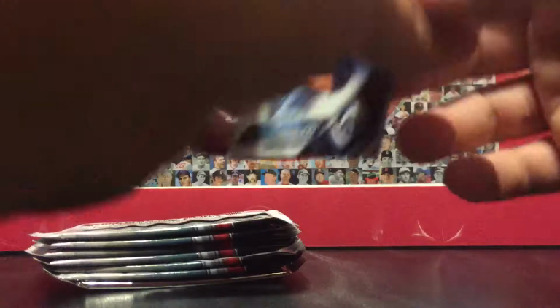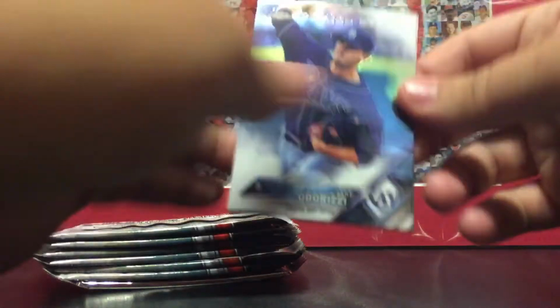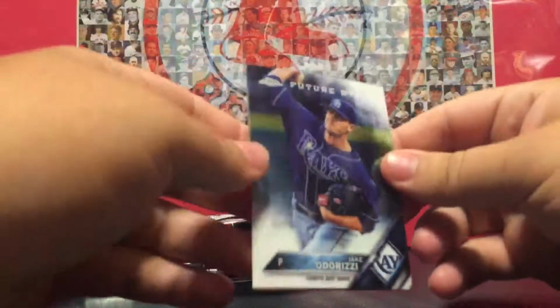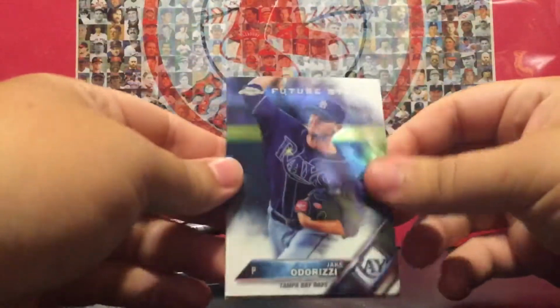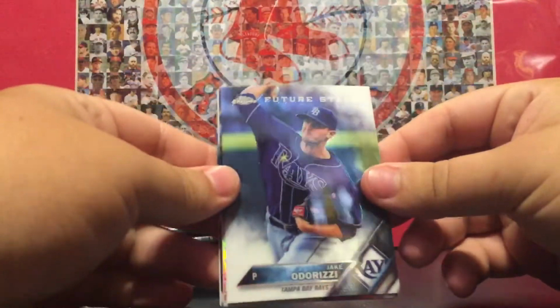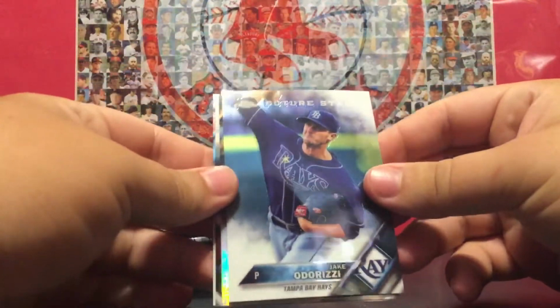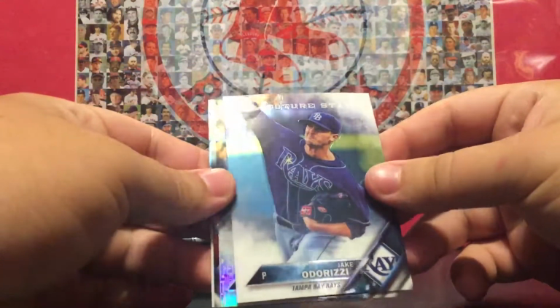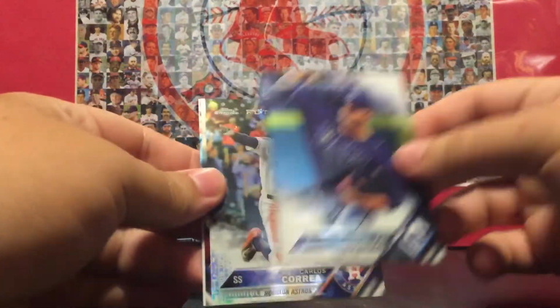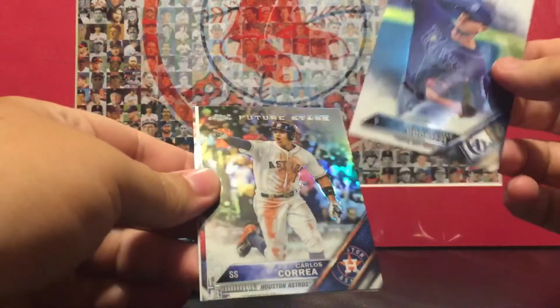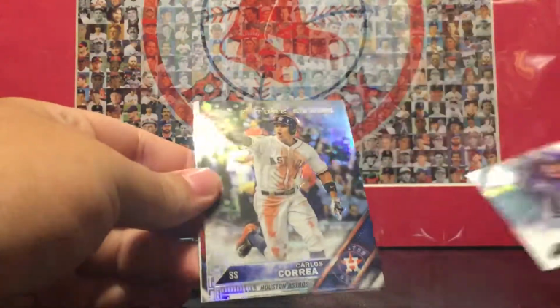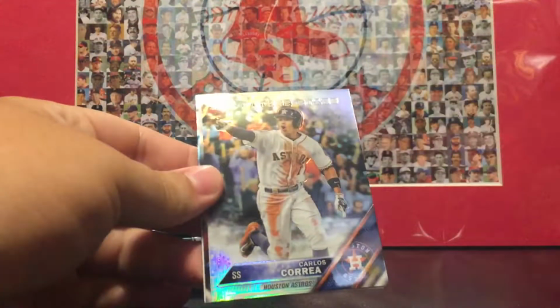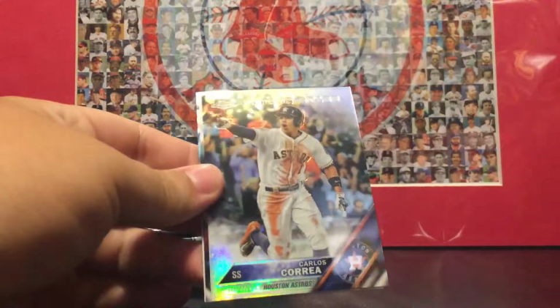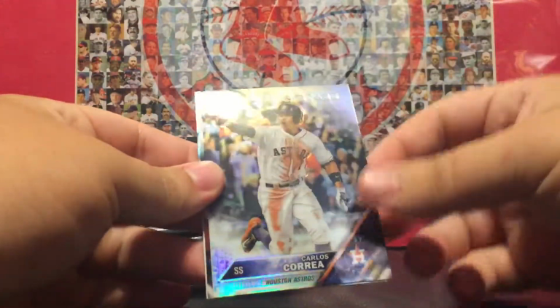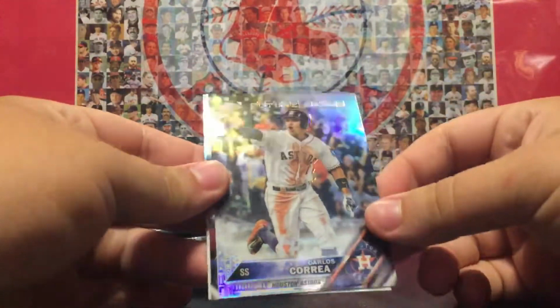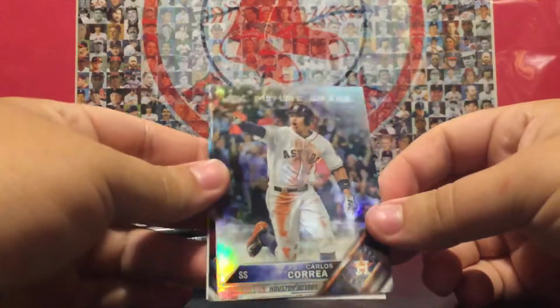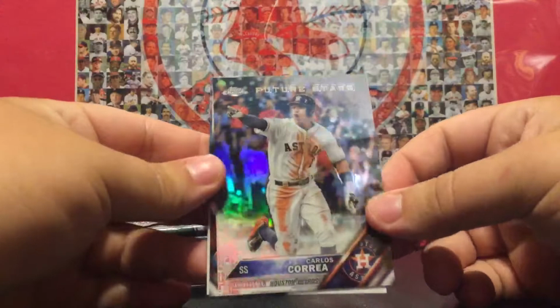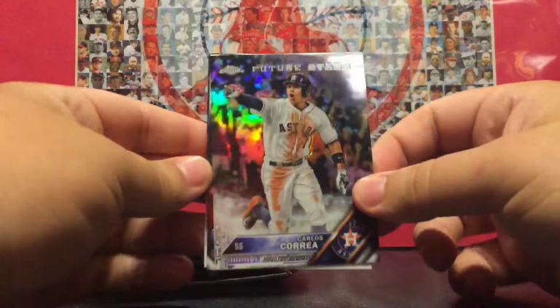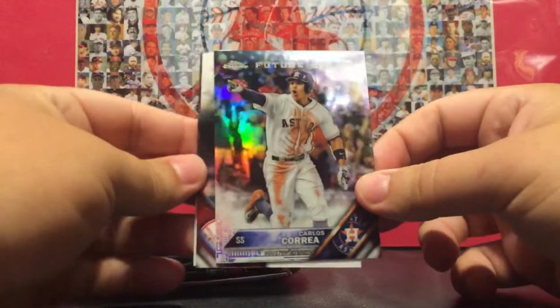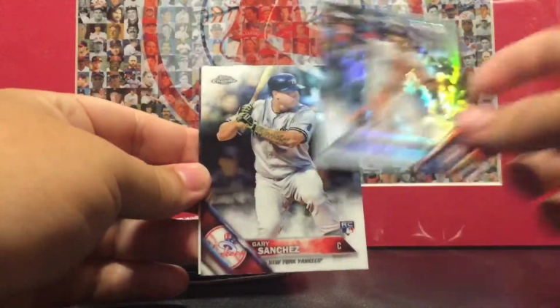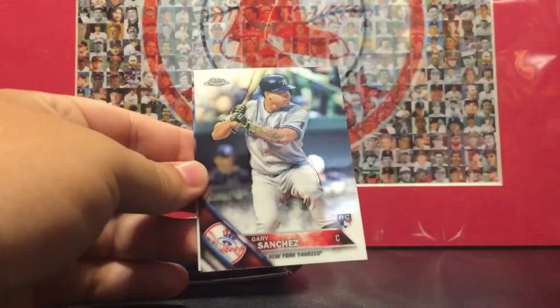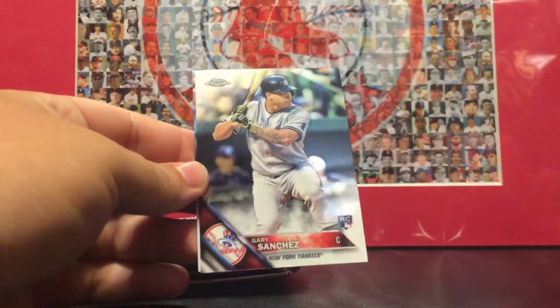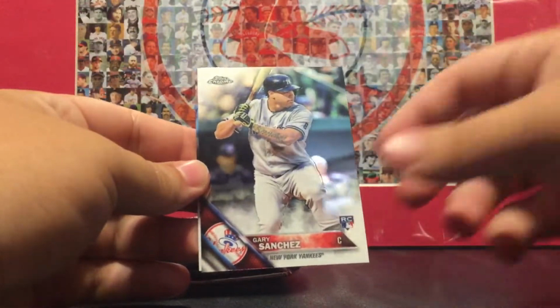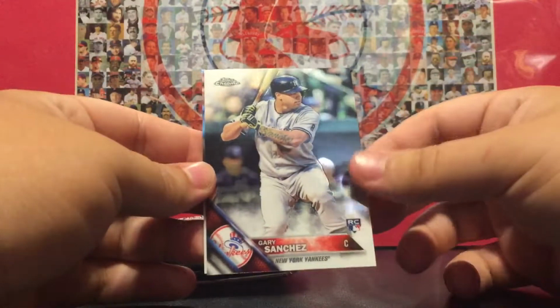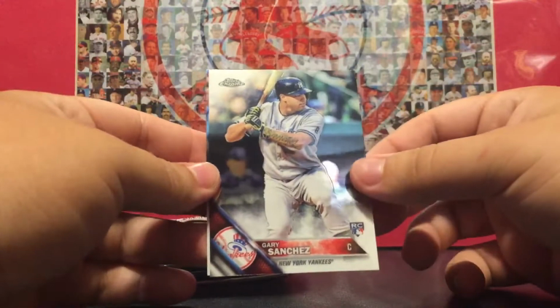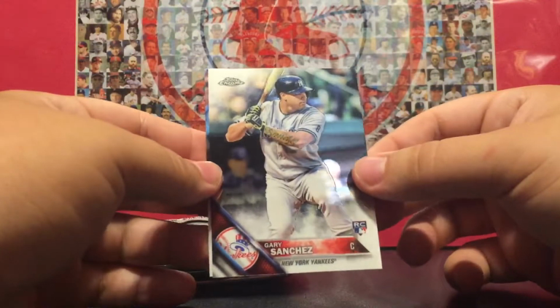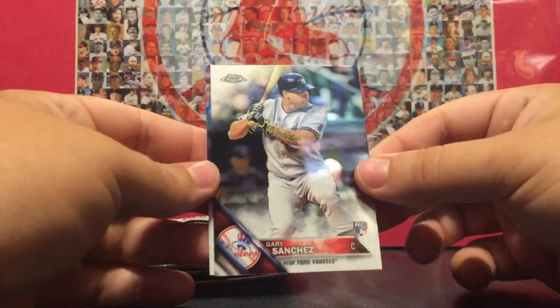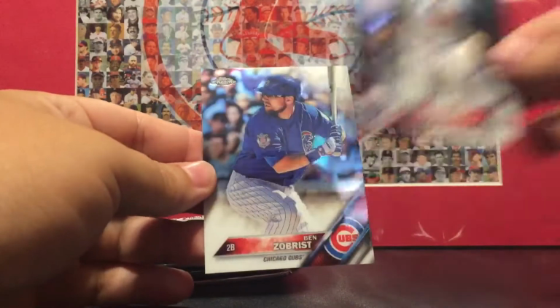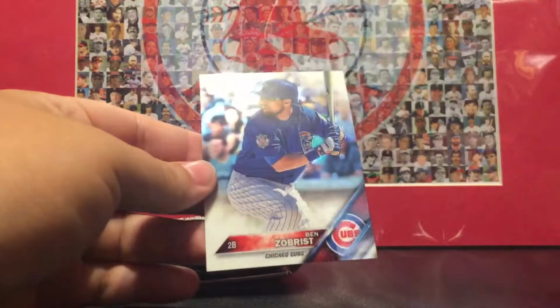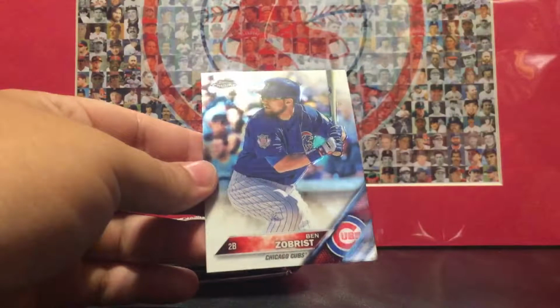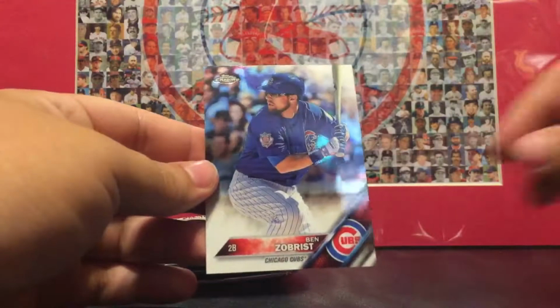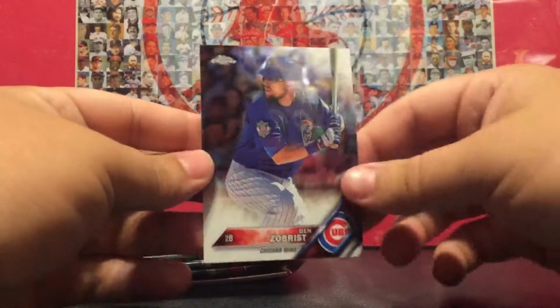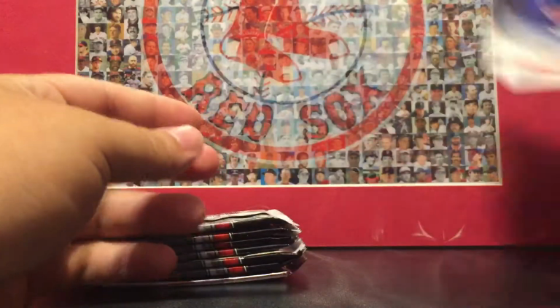Future Stars Jake Odorizzi, Future Stars refractor Carlos Correa, Gary Sanchez rookie, and a Ben Zobrist.